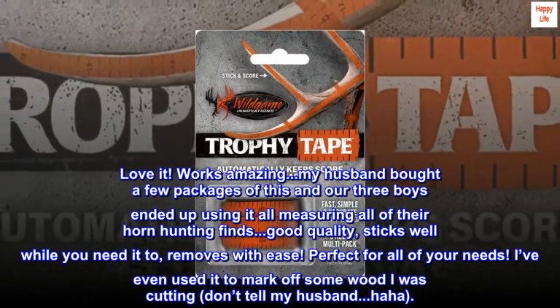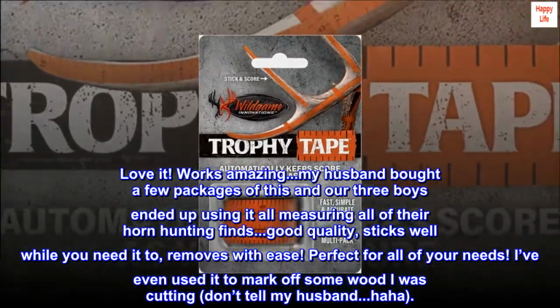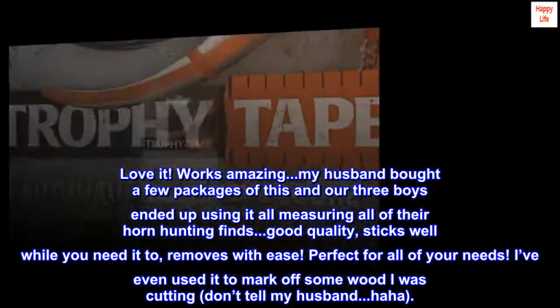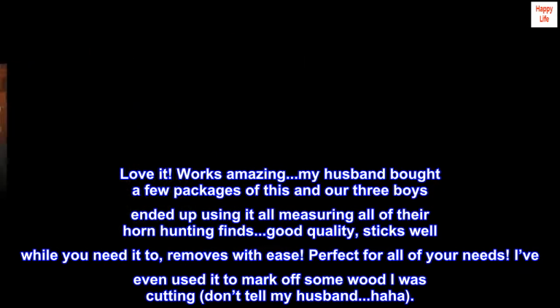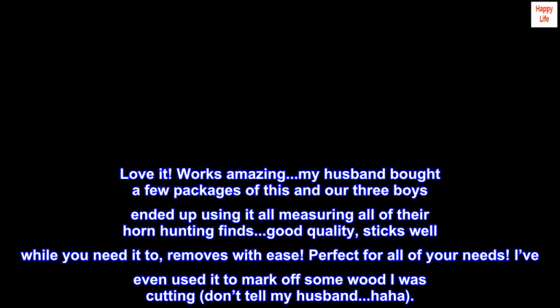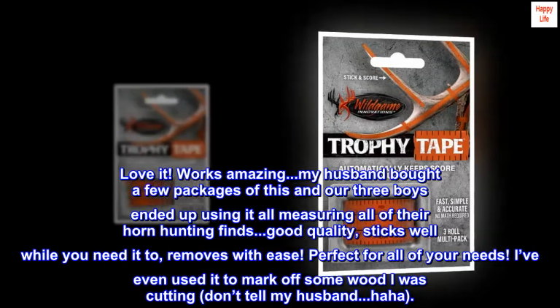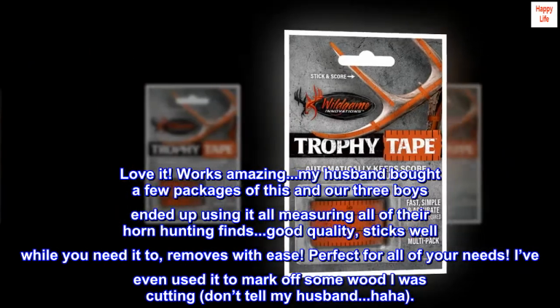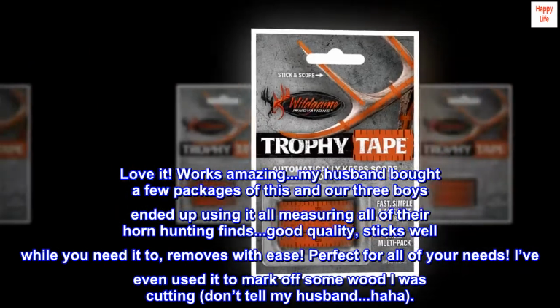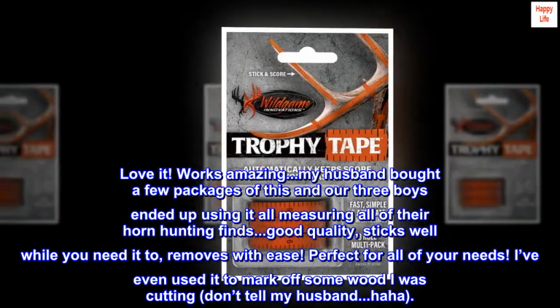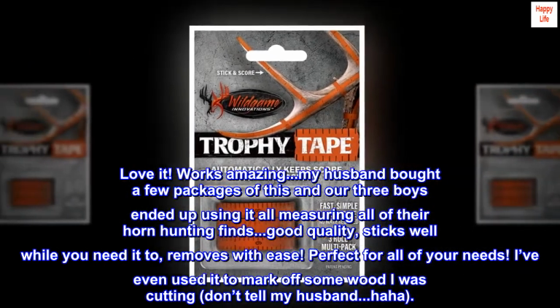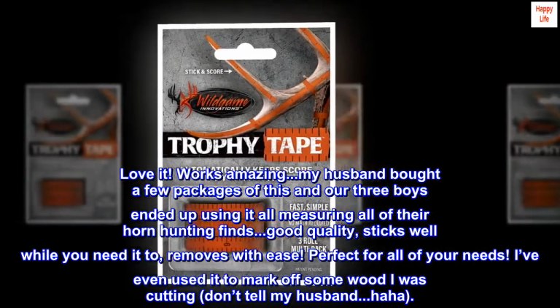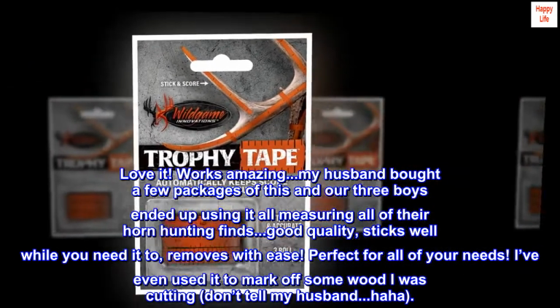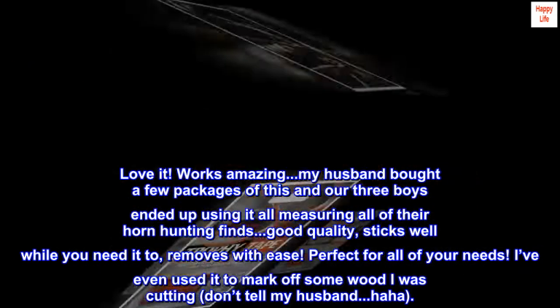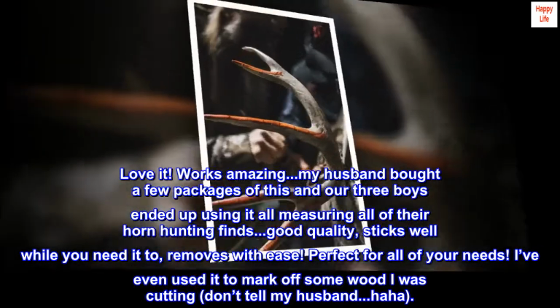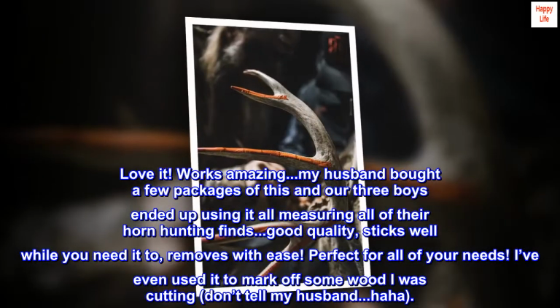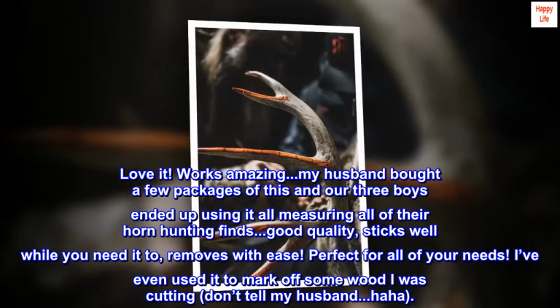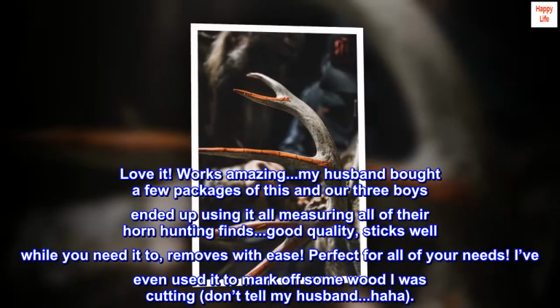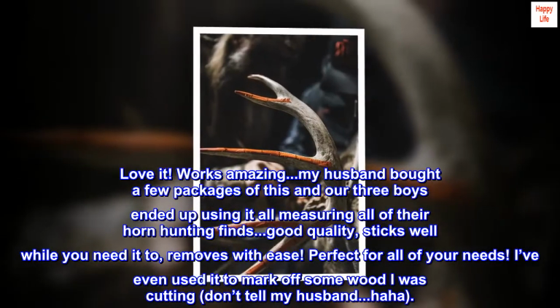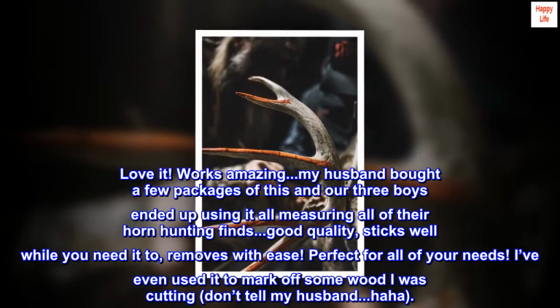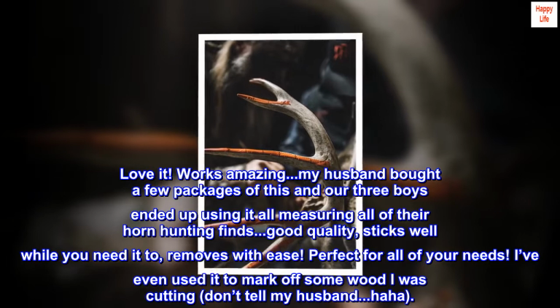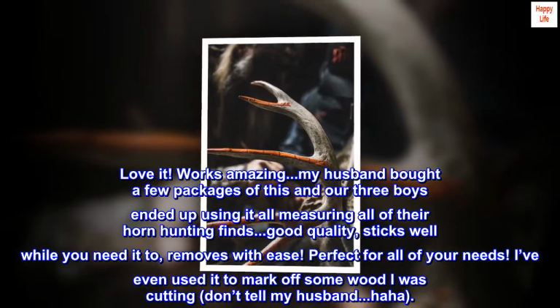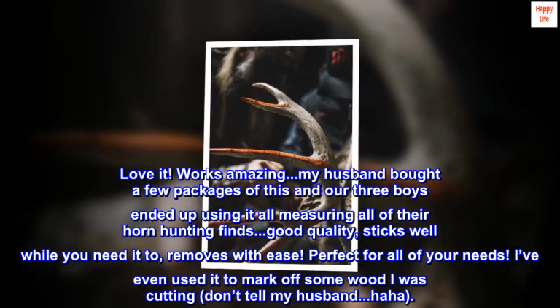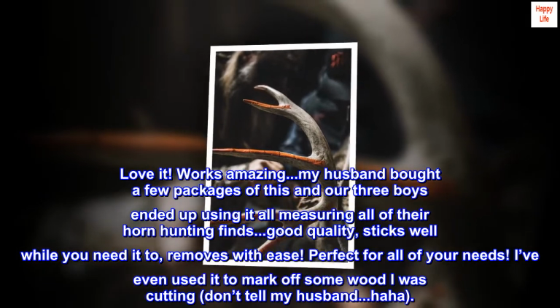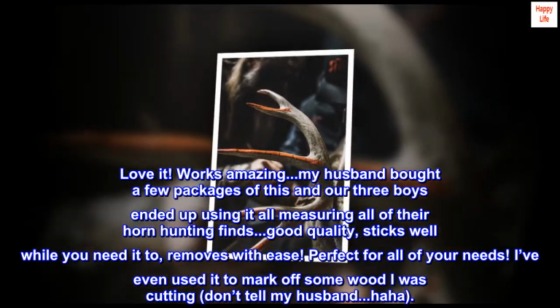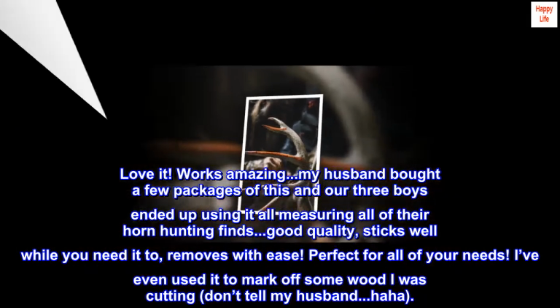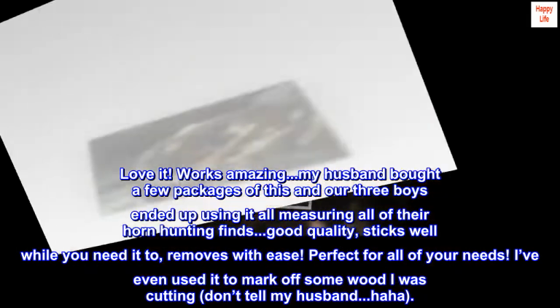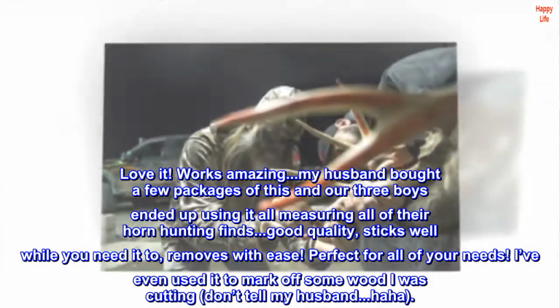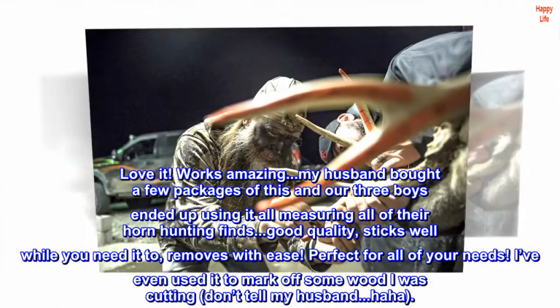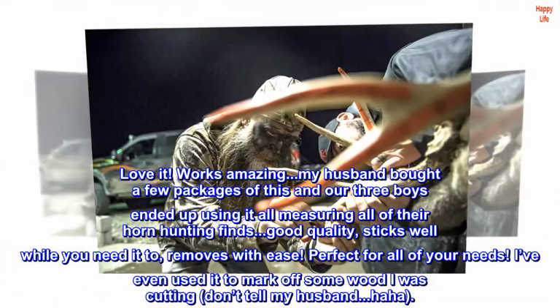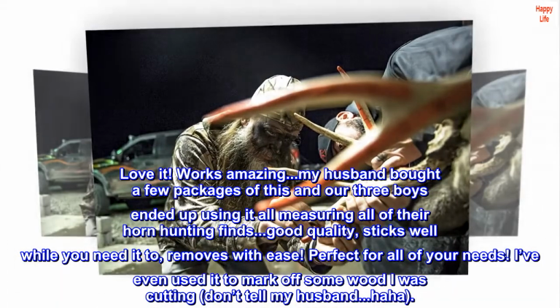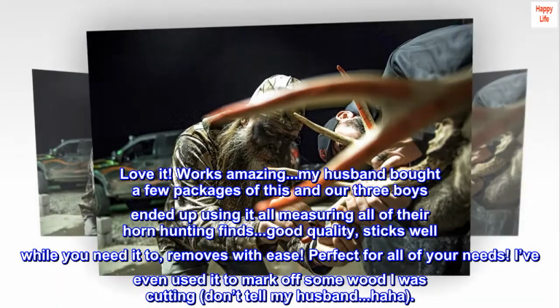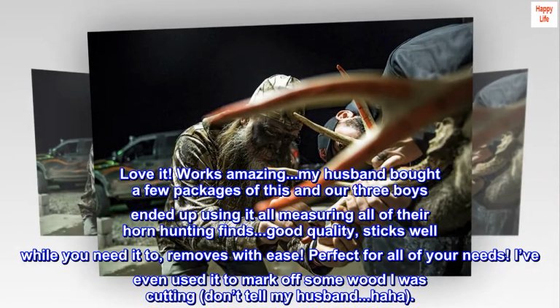Good quality, sticks well while you need it to, removes with ease. Perfect for all of your needs. I've even used it to mark off some wood I was cutting — don't tell my husband. Haha.